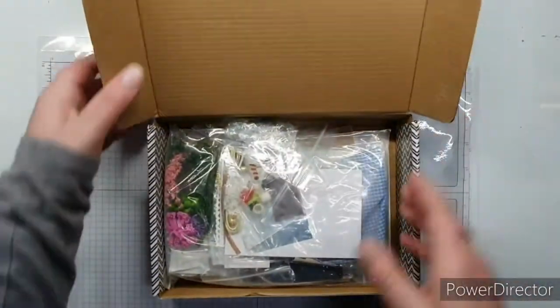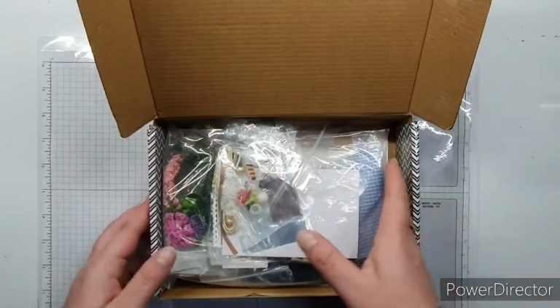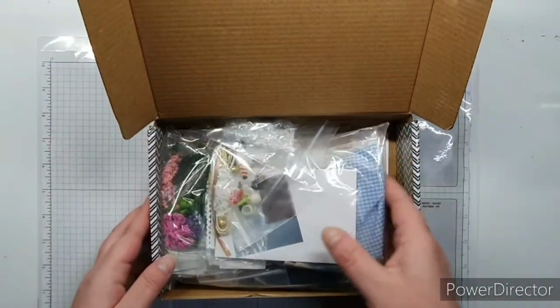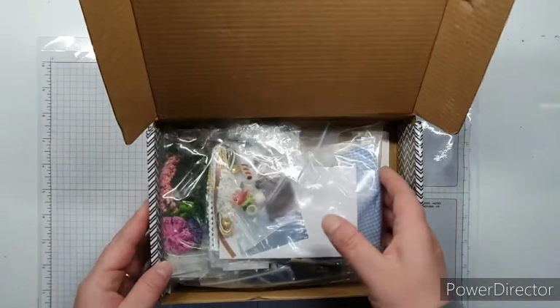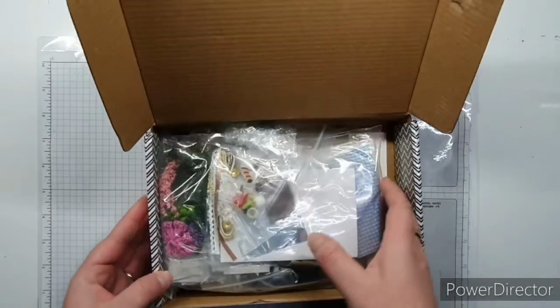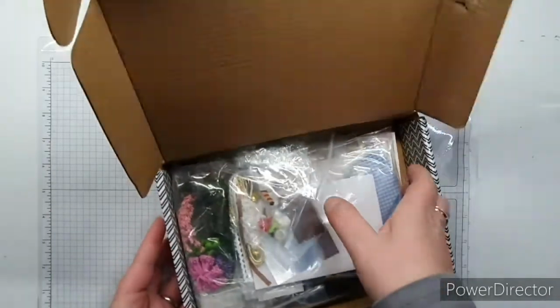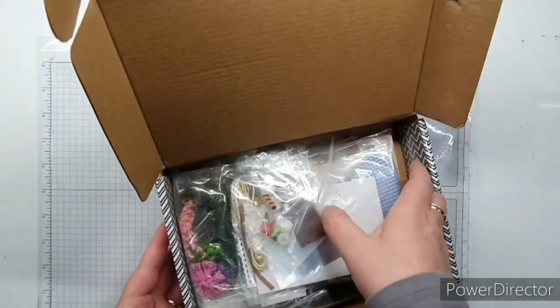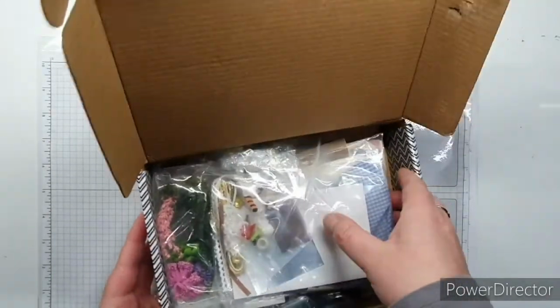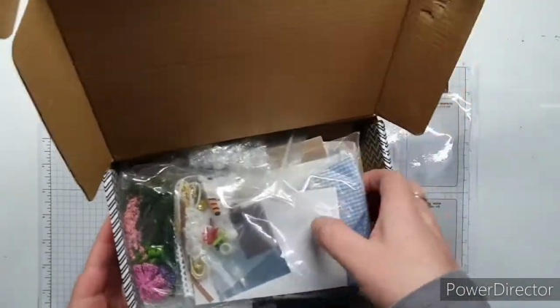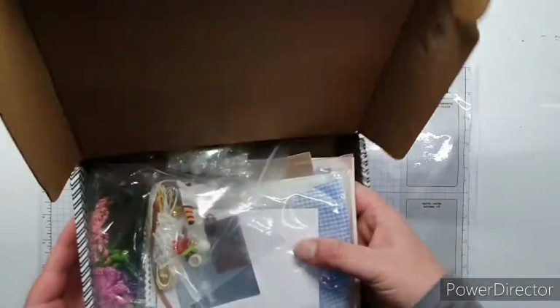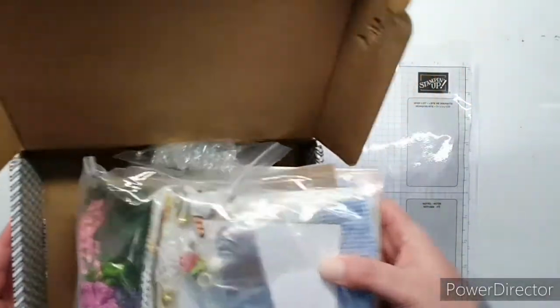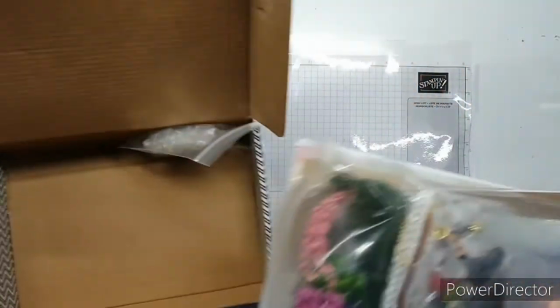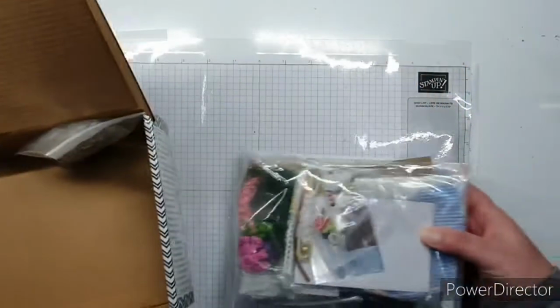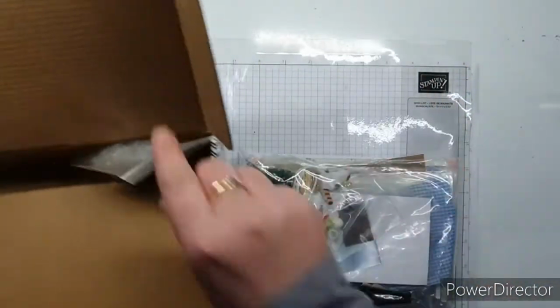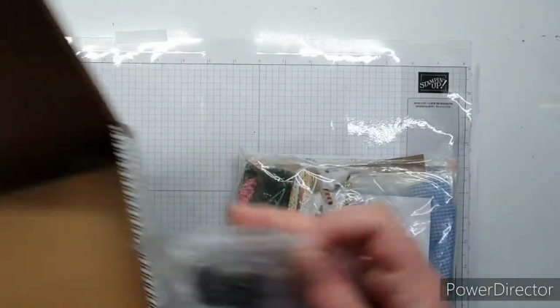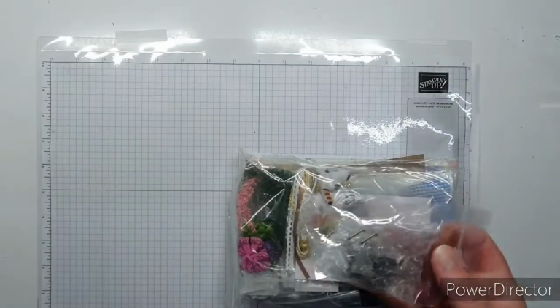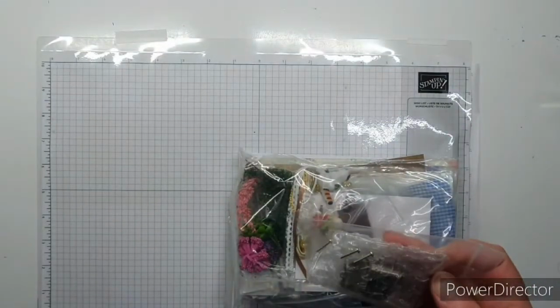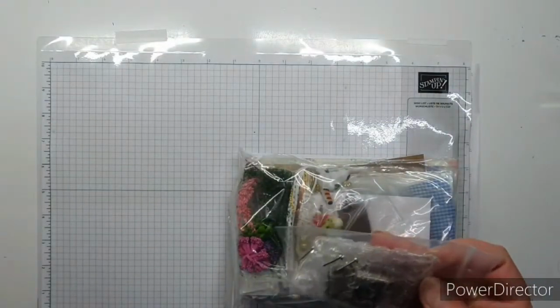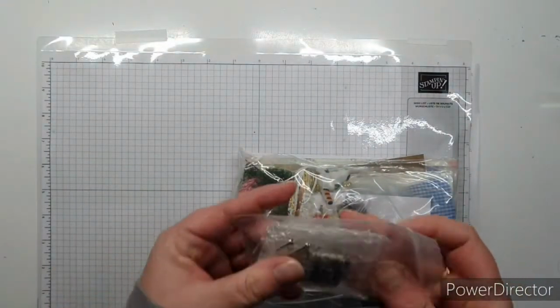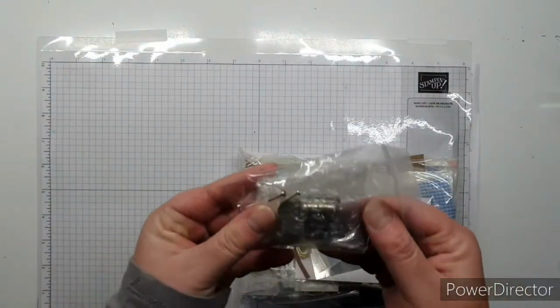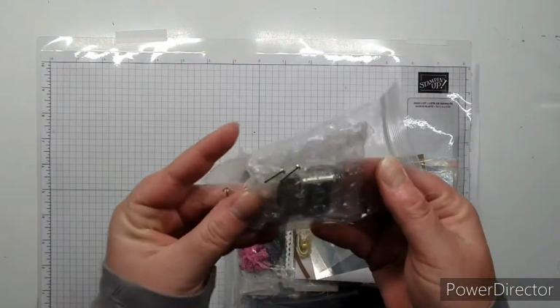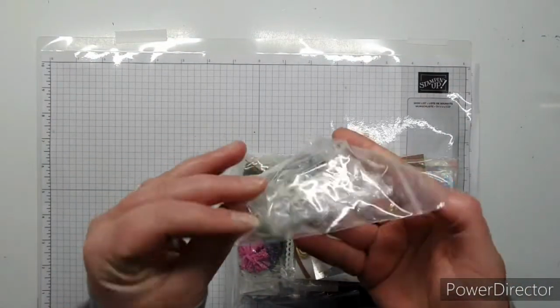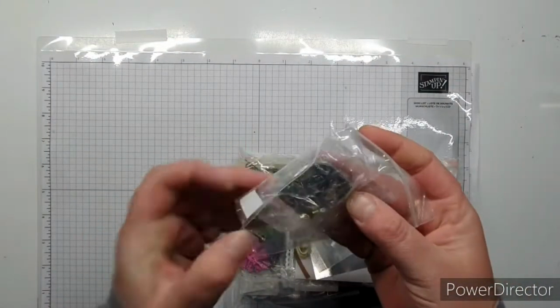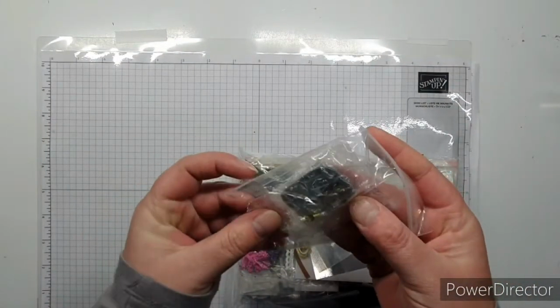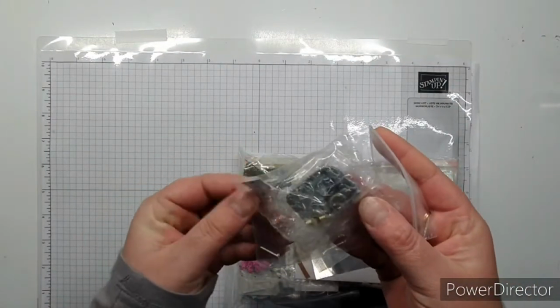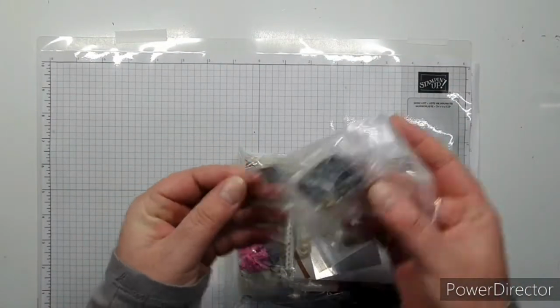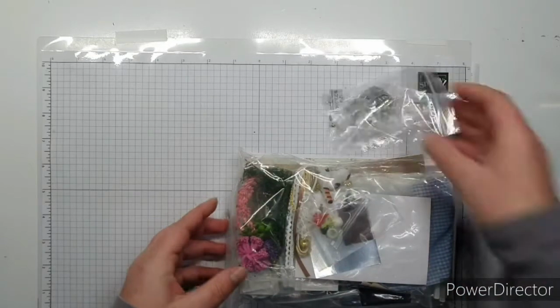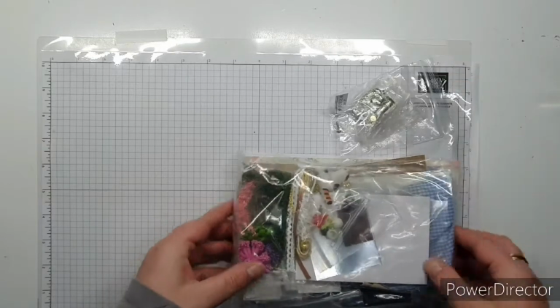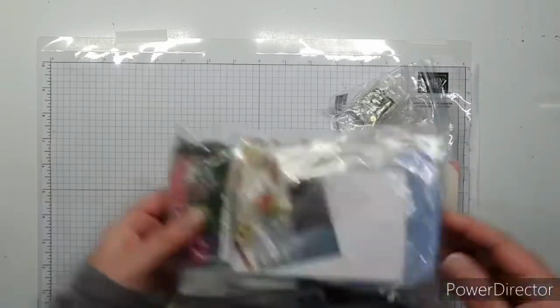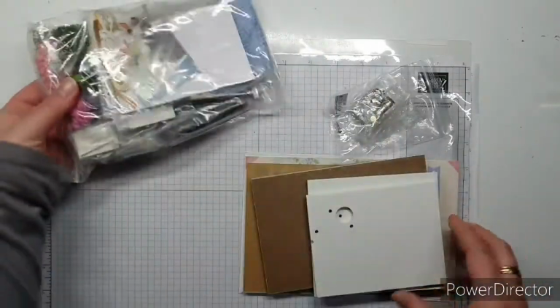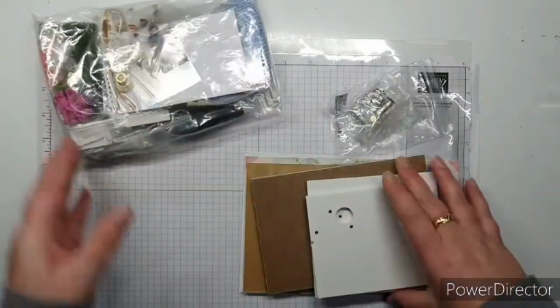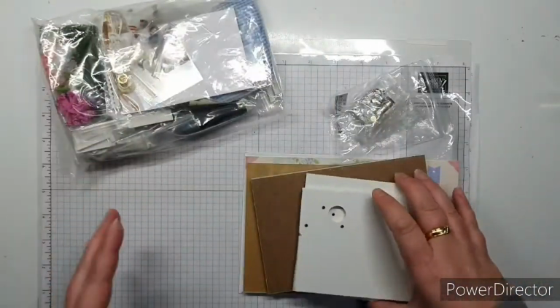I love how they come in a little box so you can keep everything together. I got a music box with this one! I'm interested to see what the instructions are like.